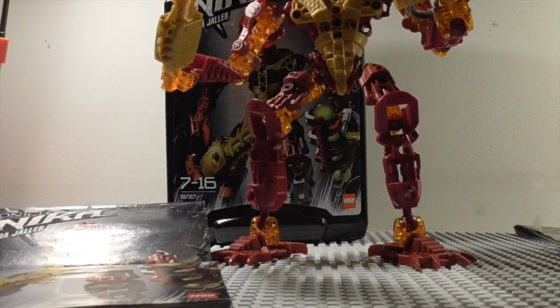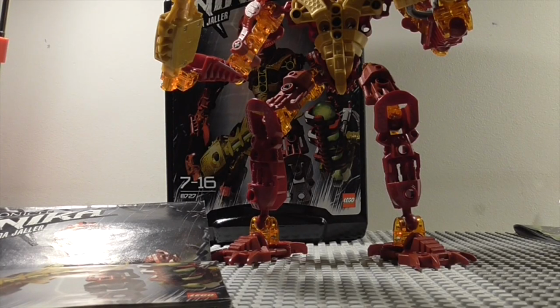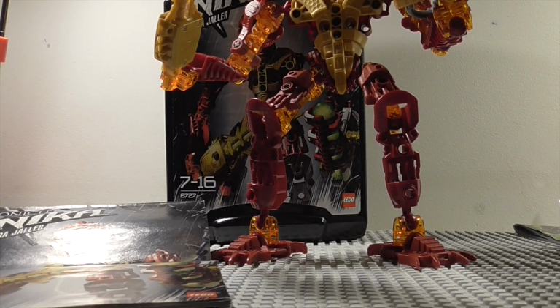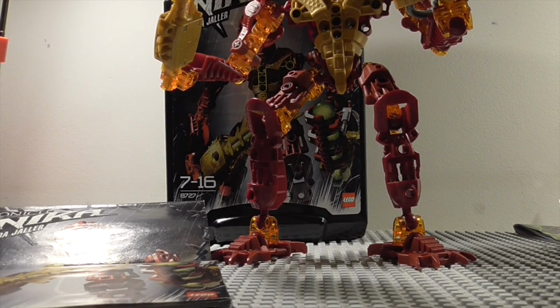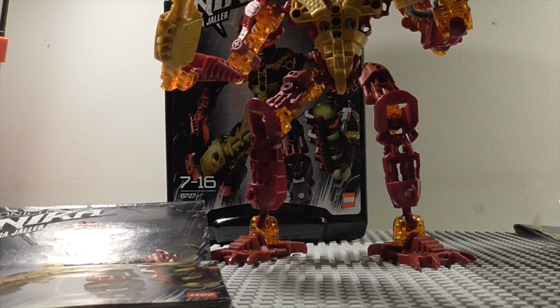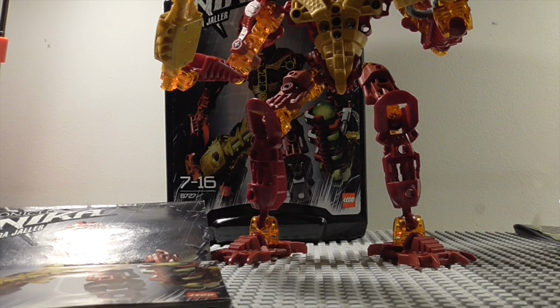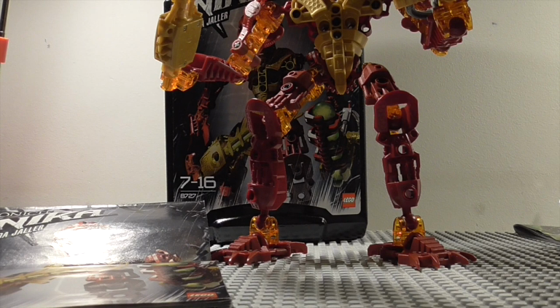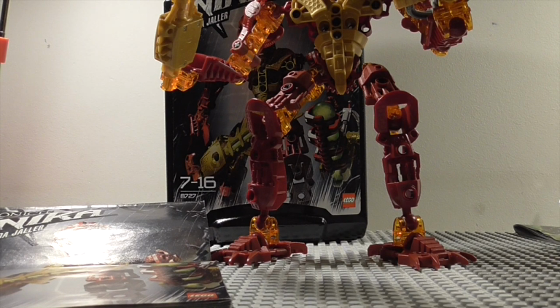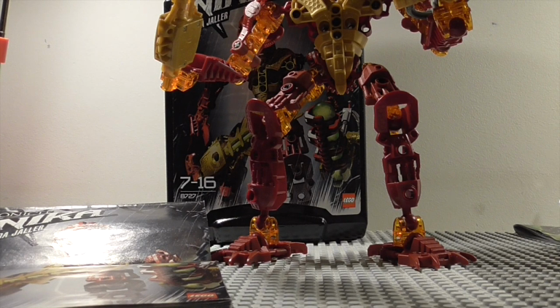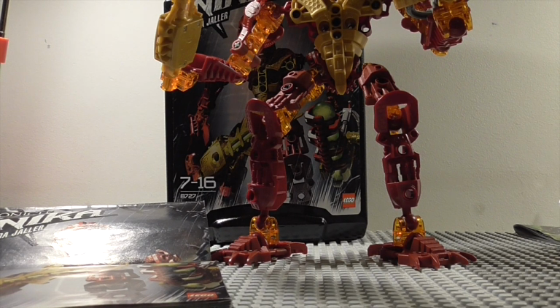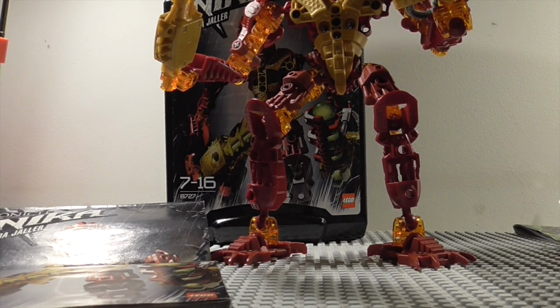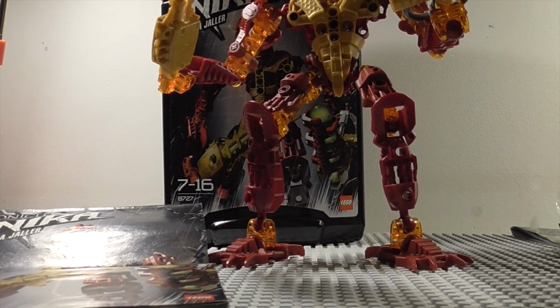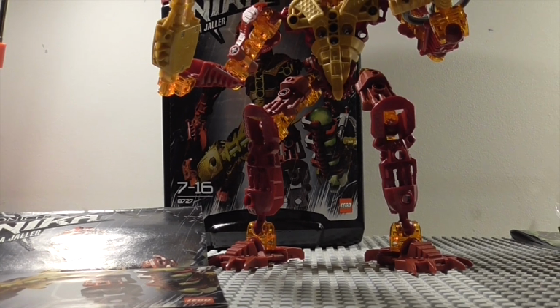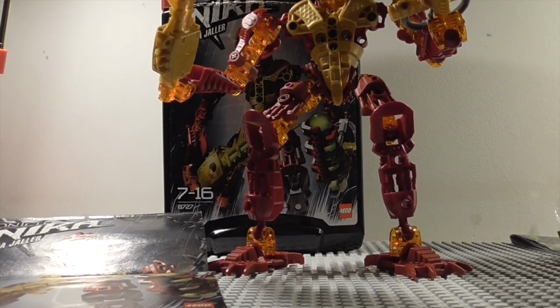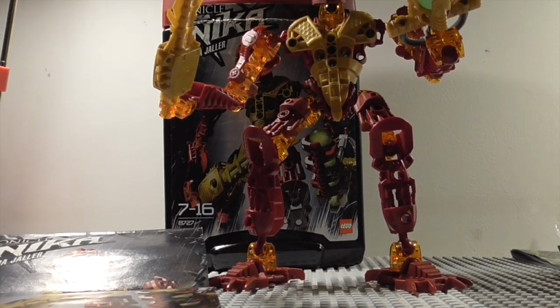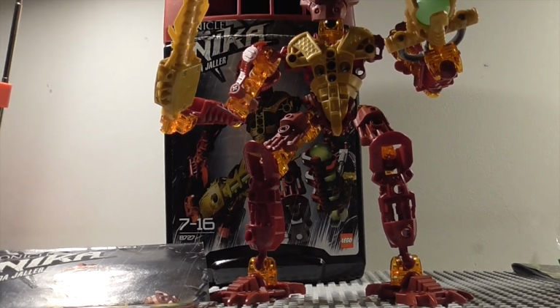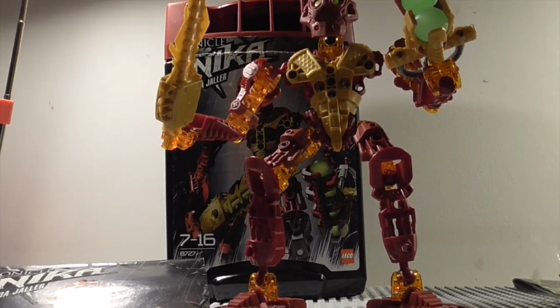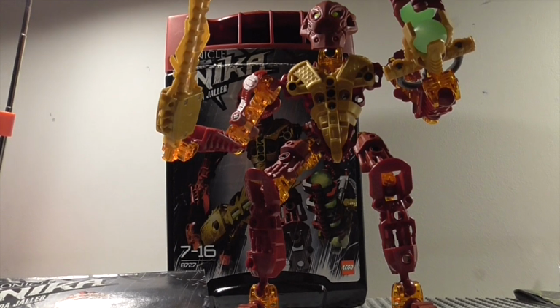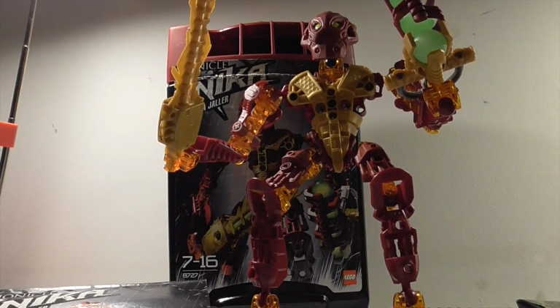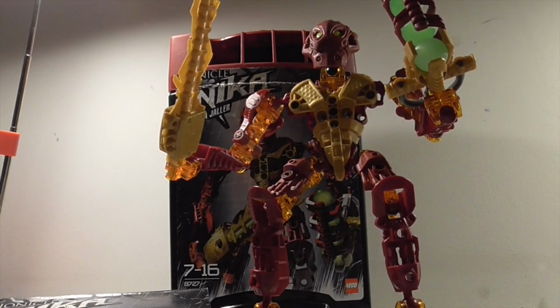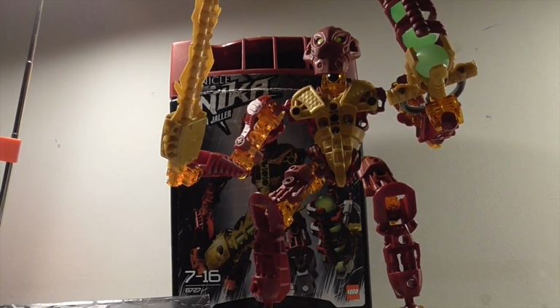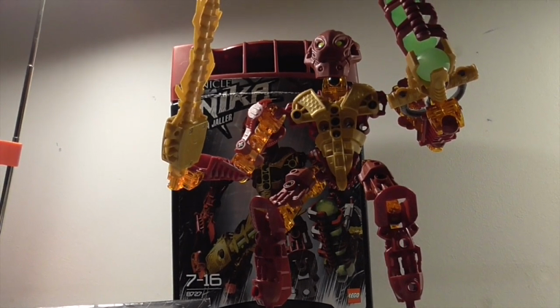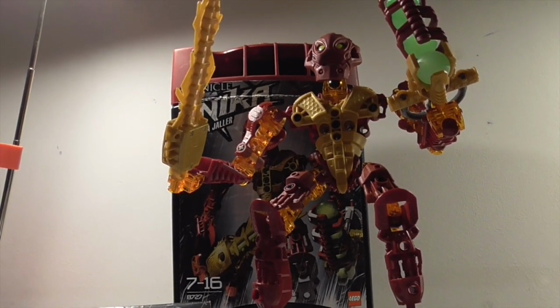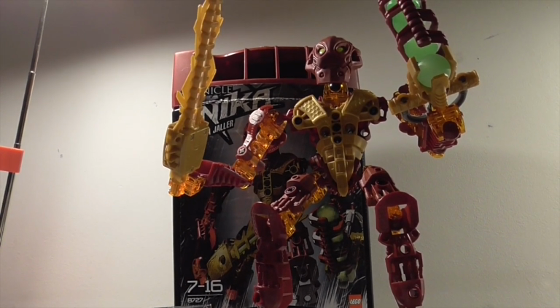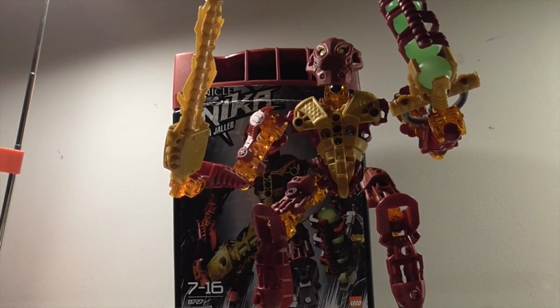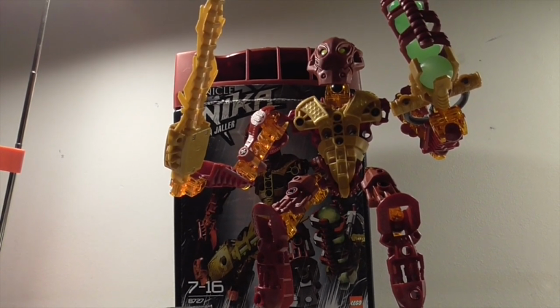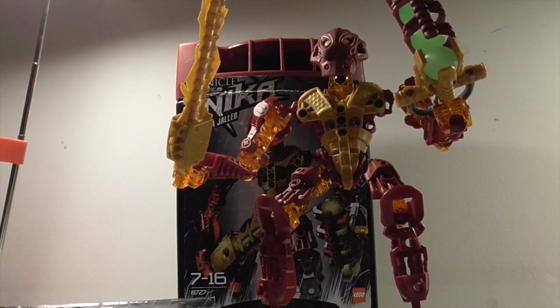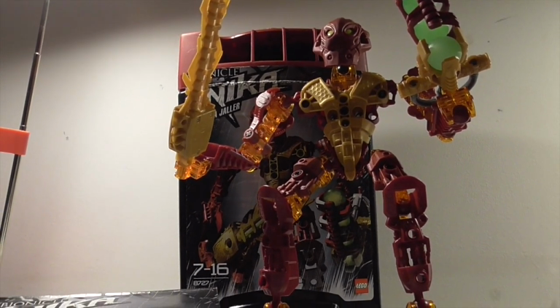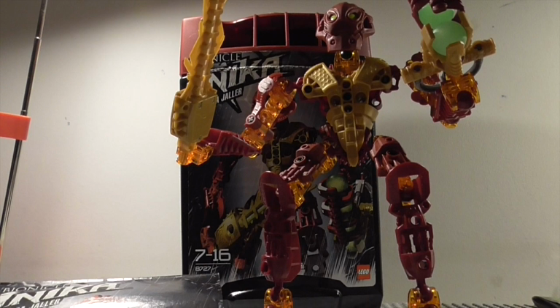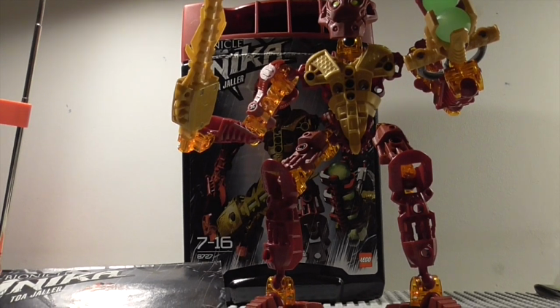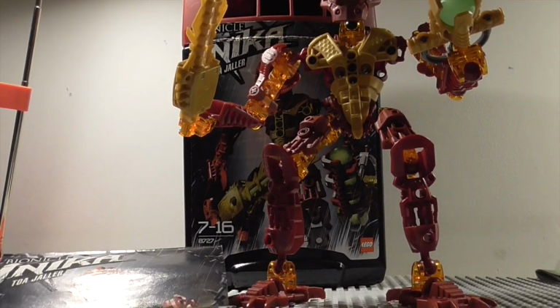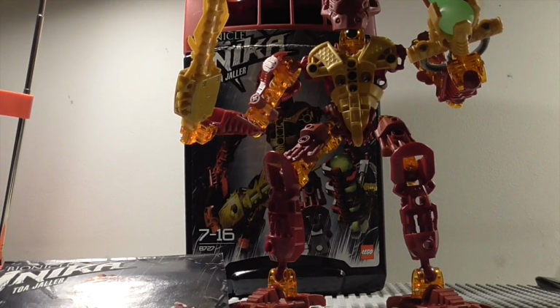Hello guys, Mizlego123 here with yet another Bionicle classic set review. This time we'll be taking a look at Toa Inika Jaller. This is one of the few Bionicle sets I actually have the original canister for.